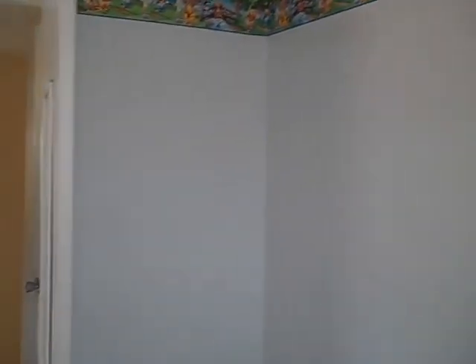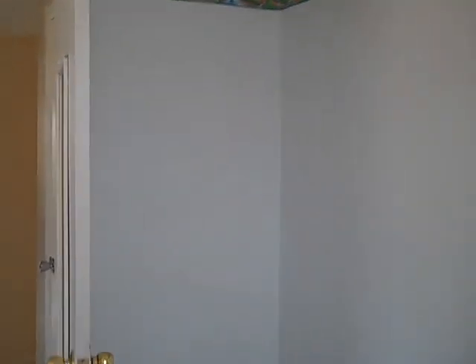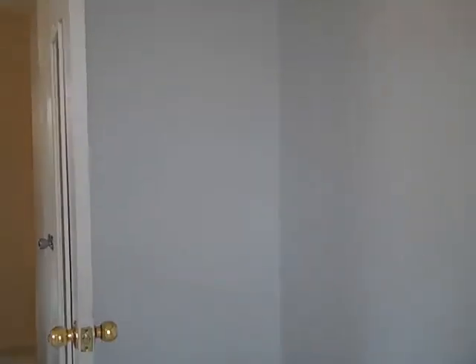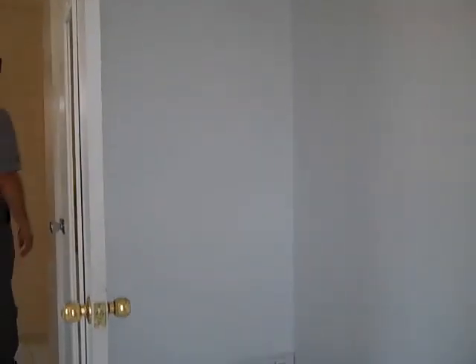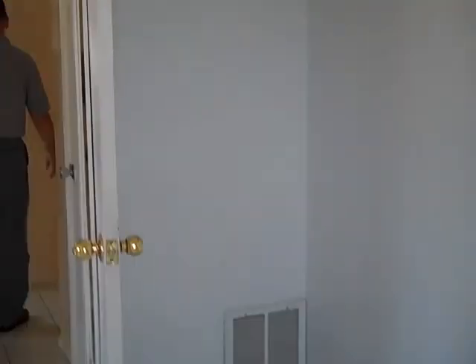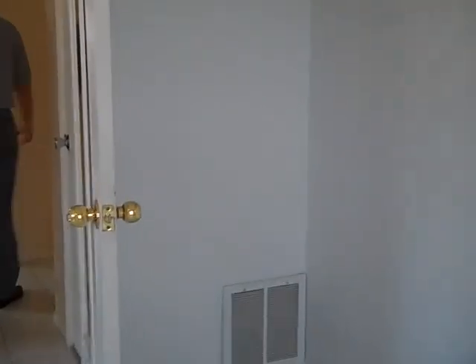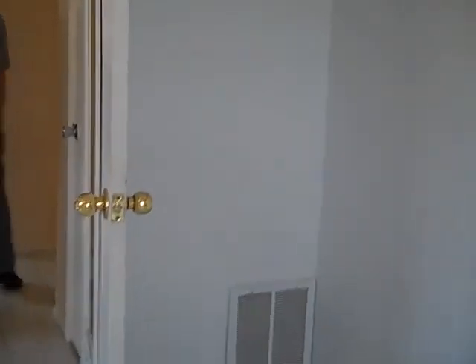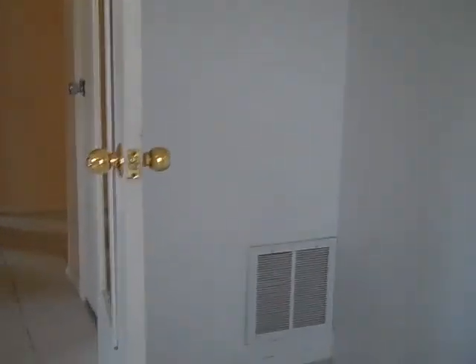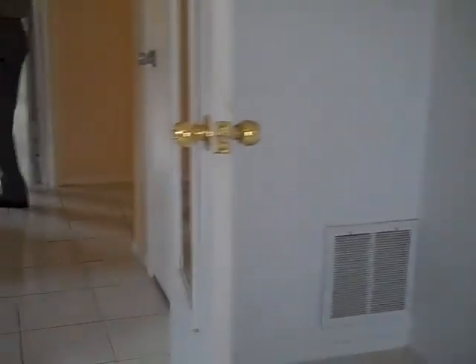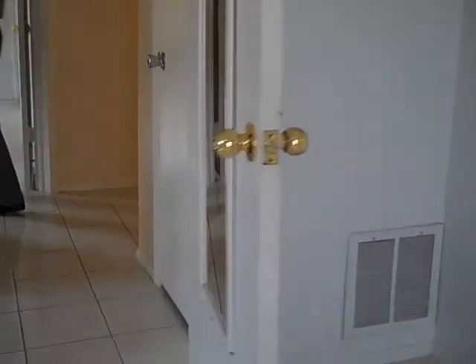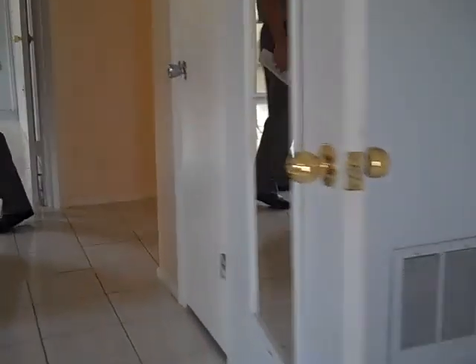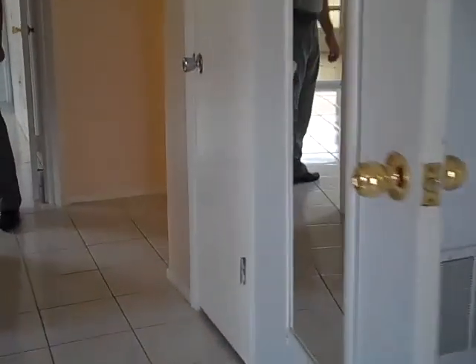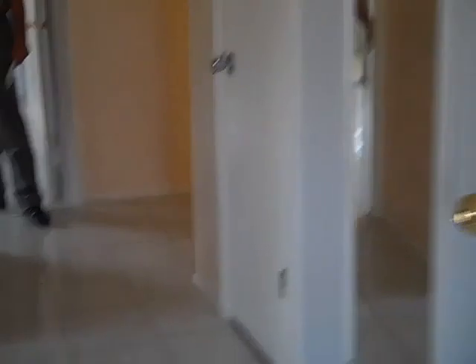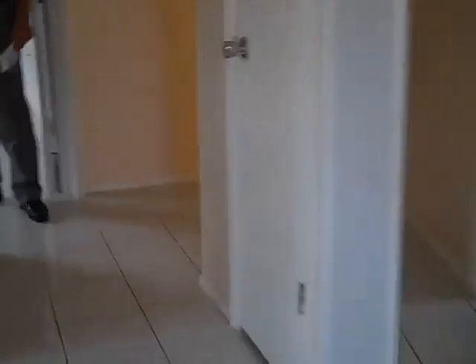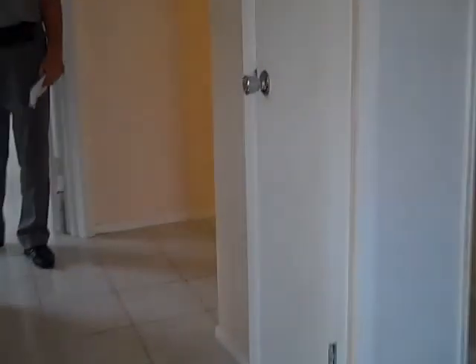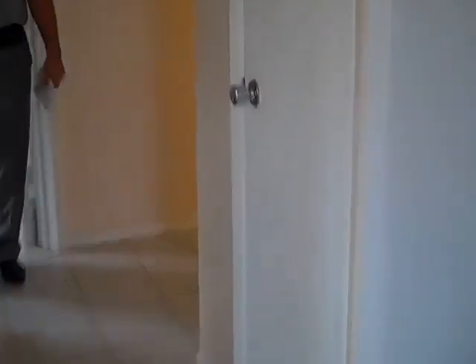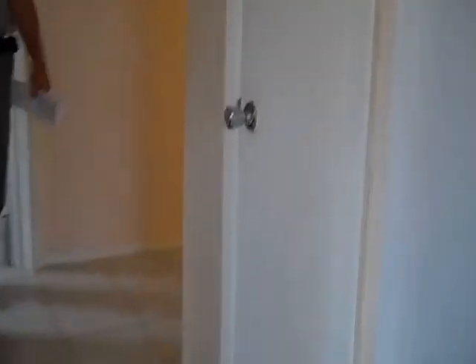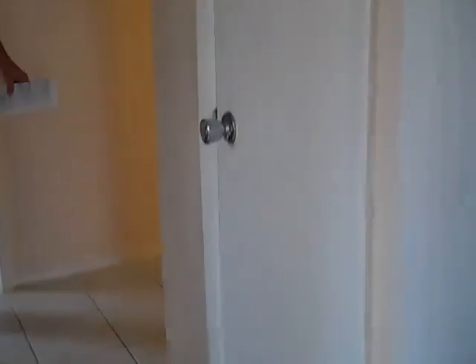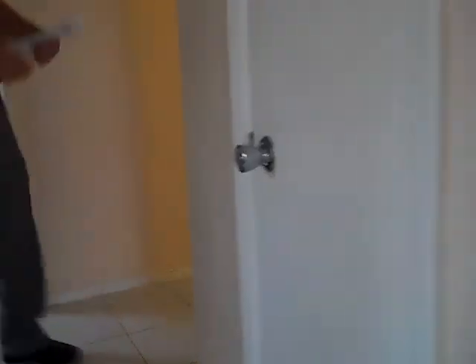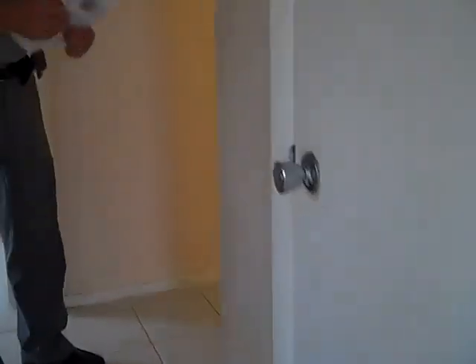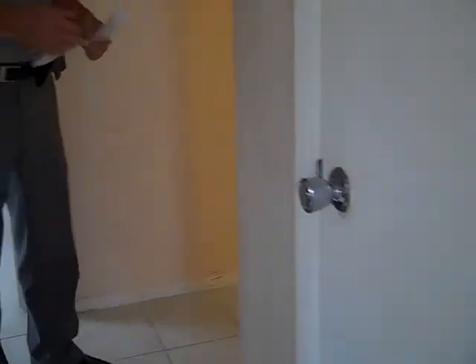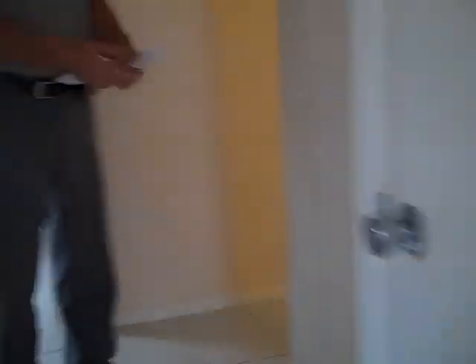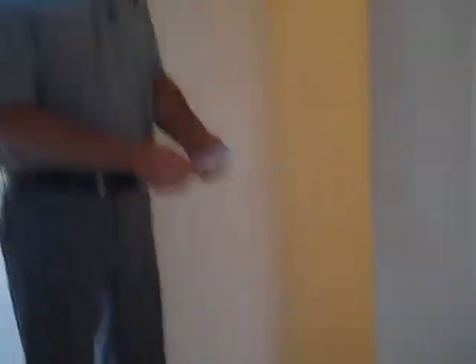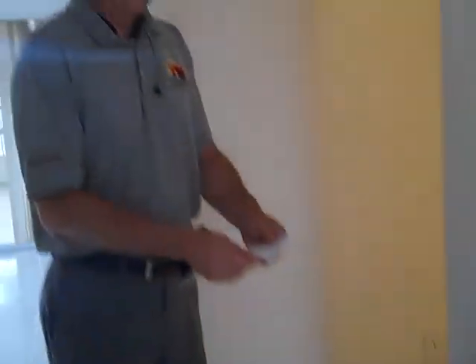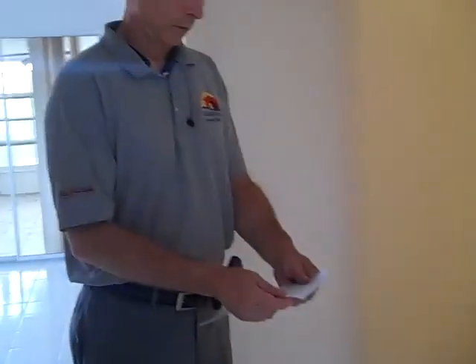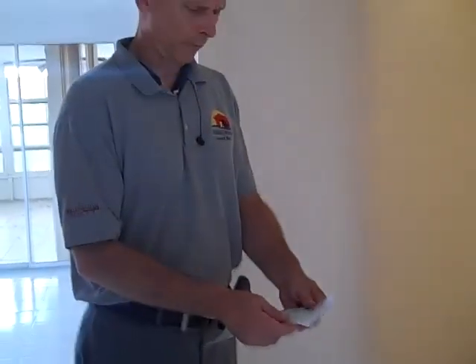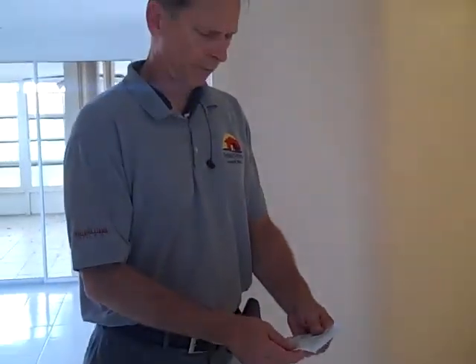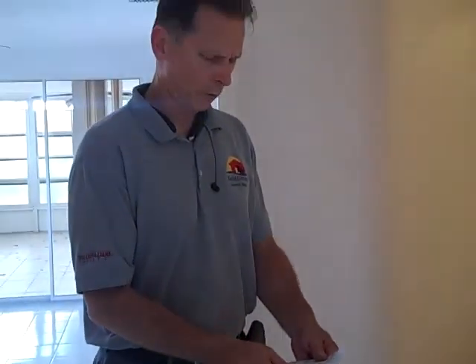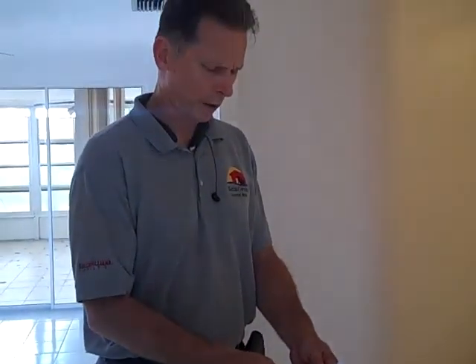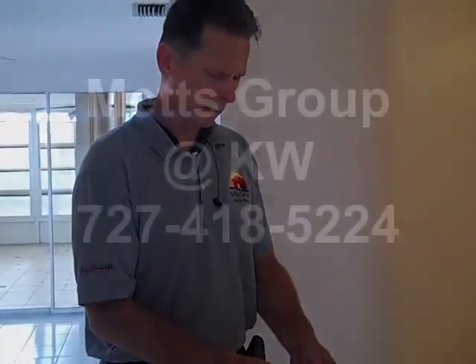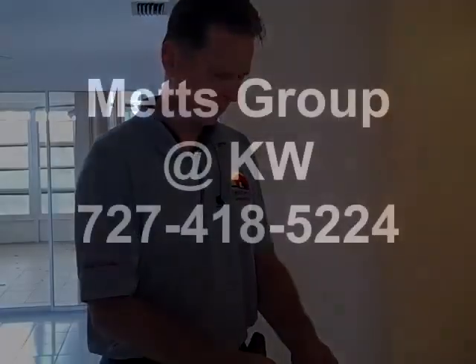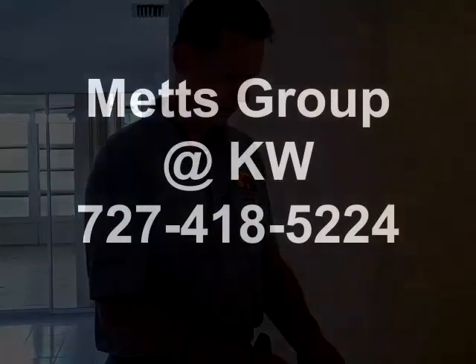All in all, I think this is one of the best houses we've seen. What price is this one? $51,995.